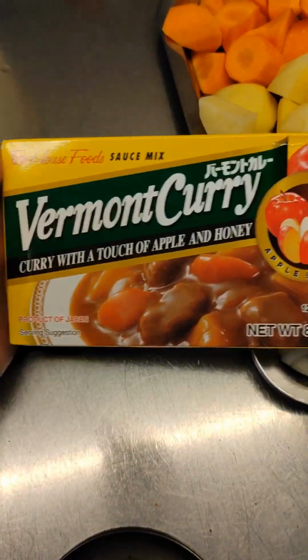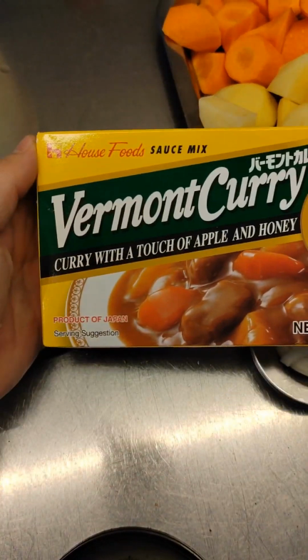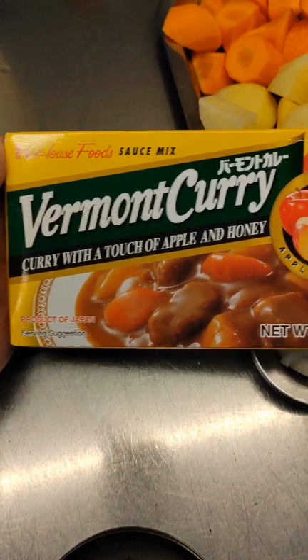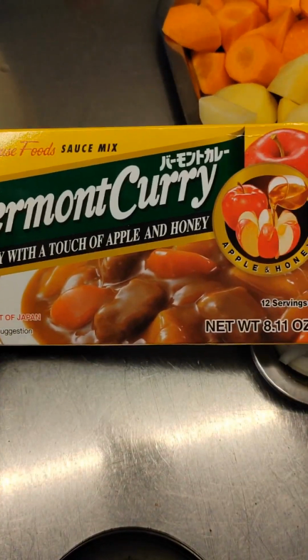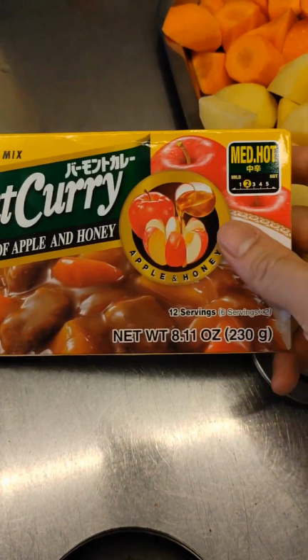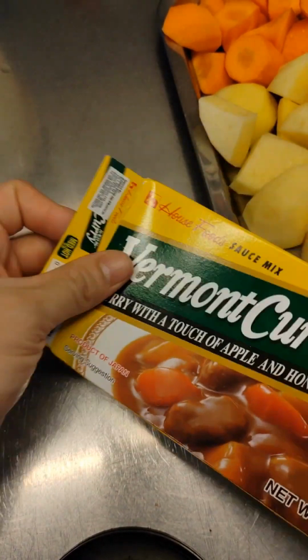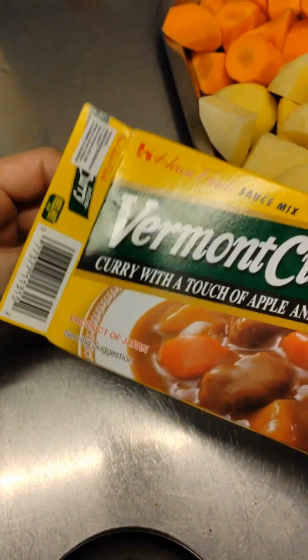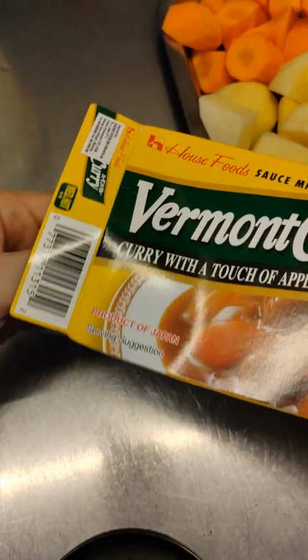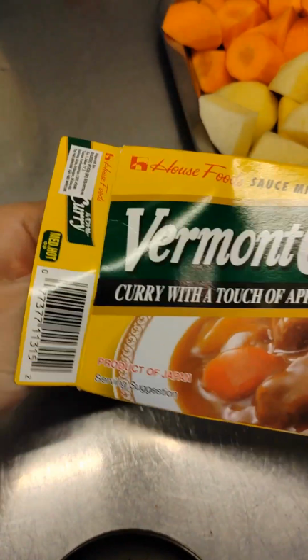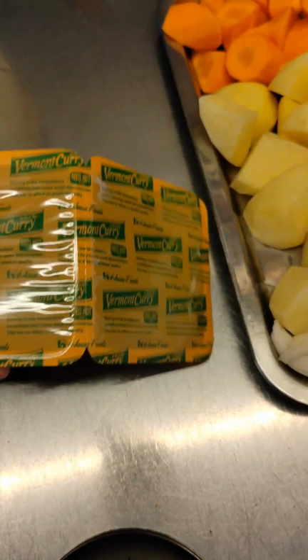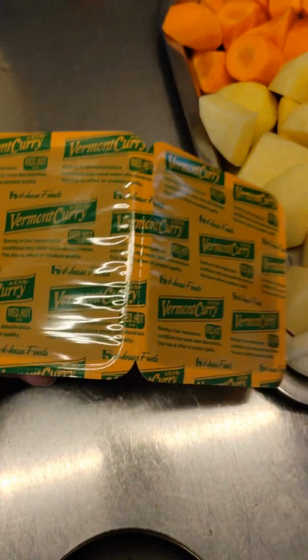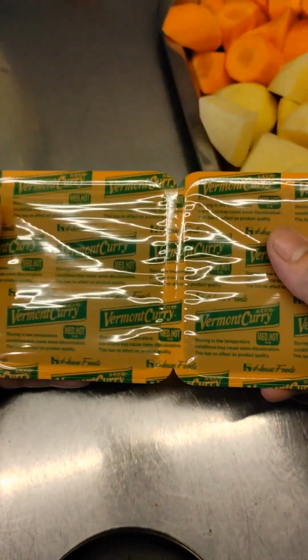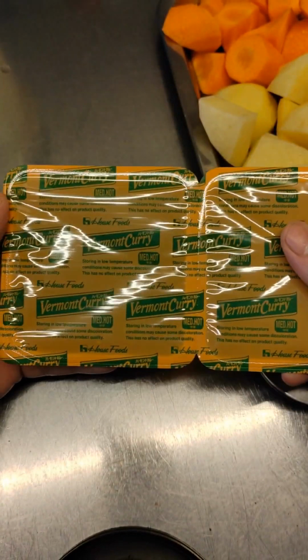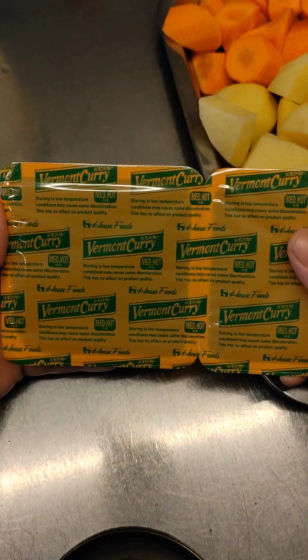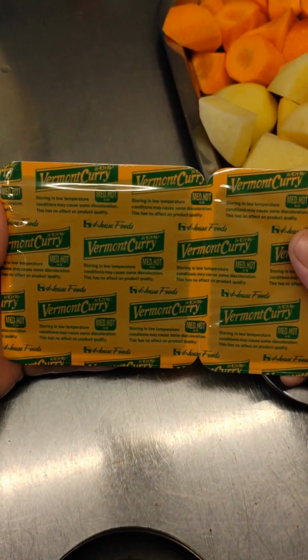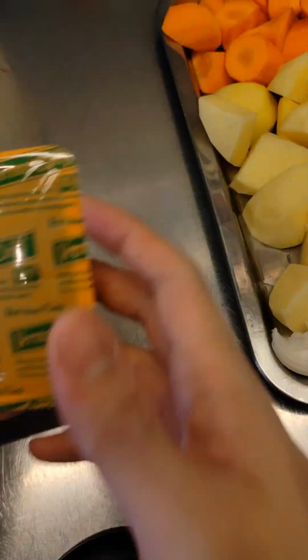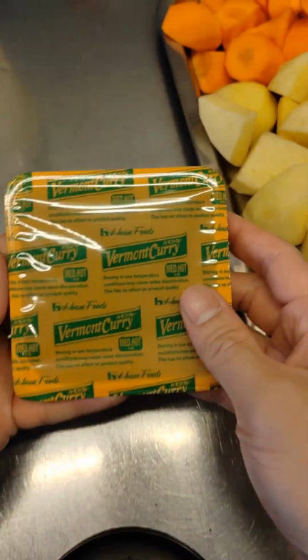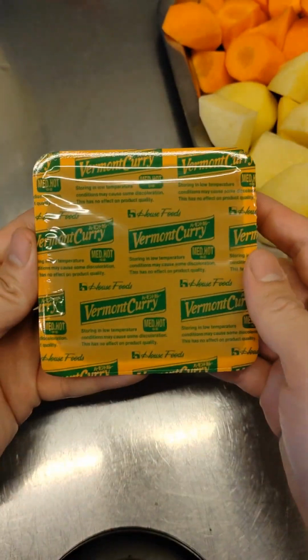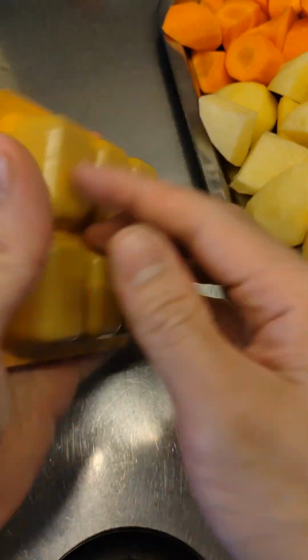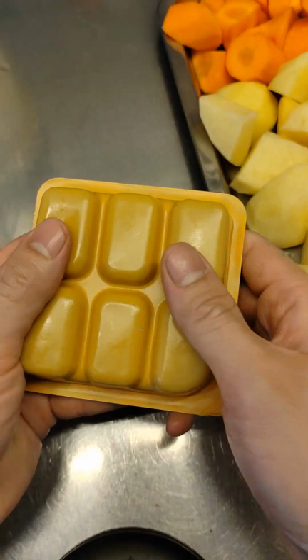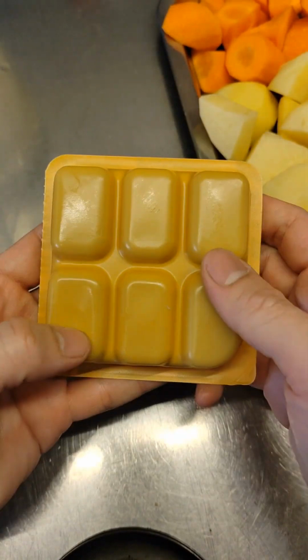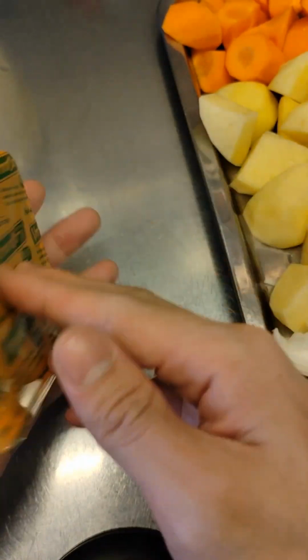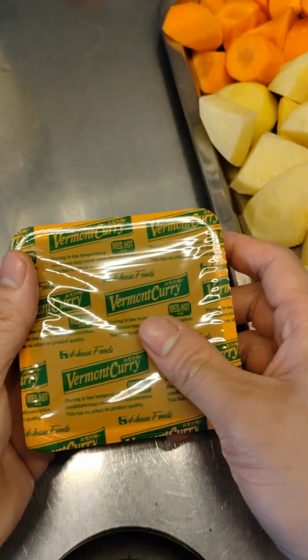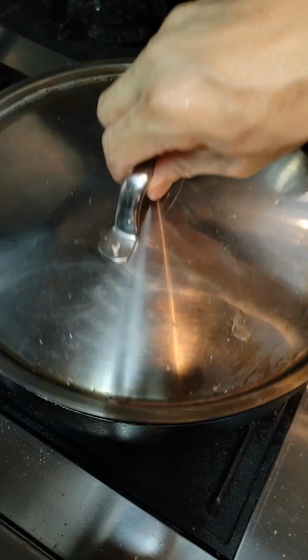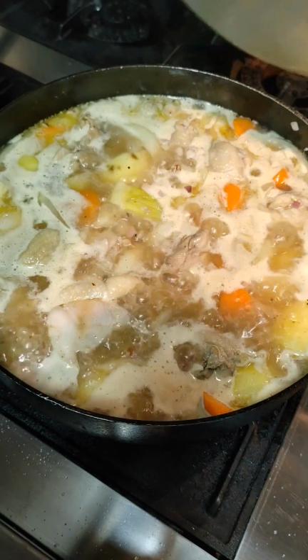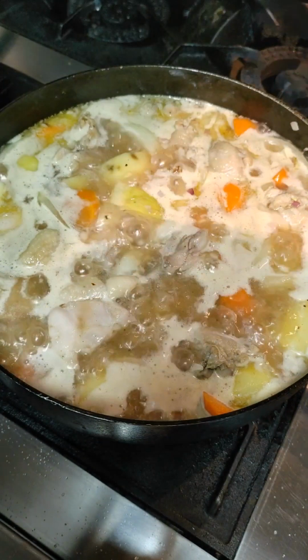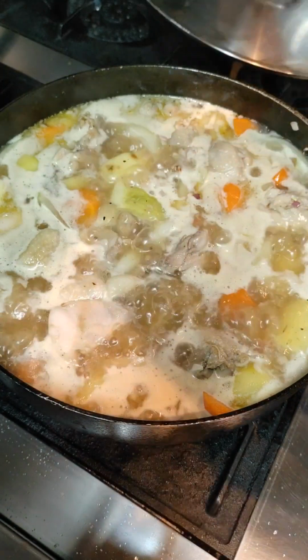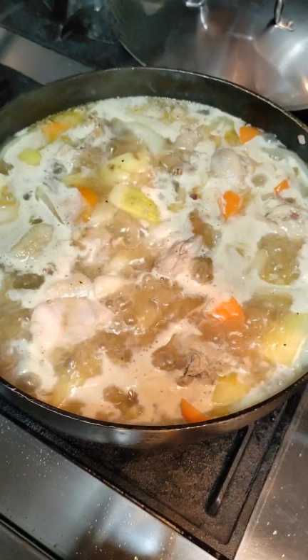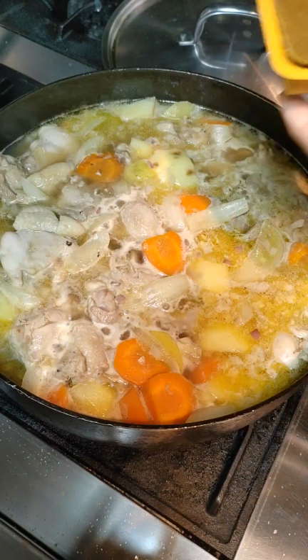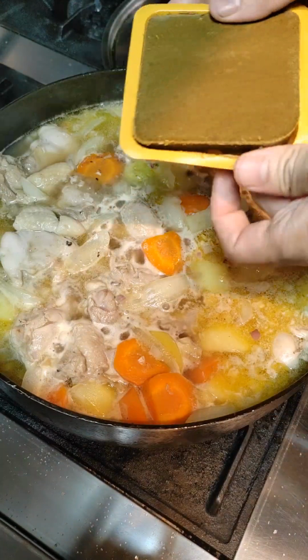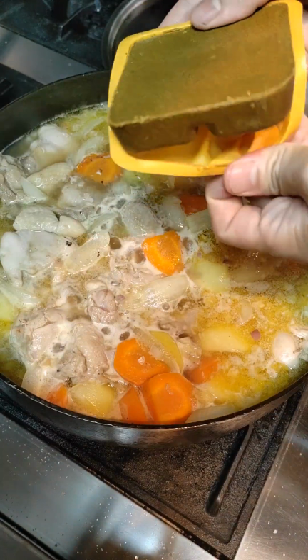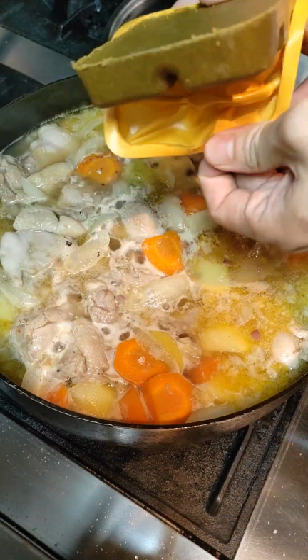I'll be using this brand of curry sauce mix — Vermont Curry — because this is the best that I've tried so far. I'm also only going to use half of it, which is six cubes, and that will feed six to seven people.